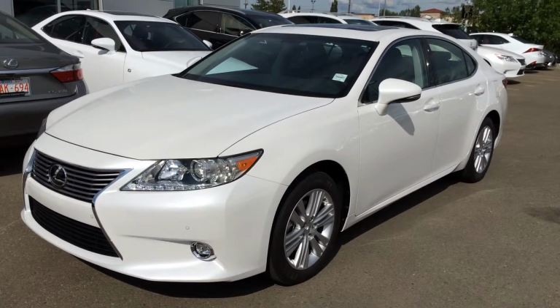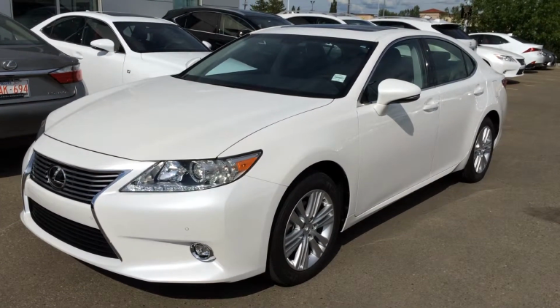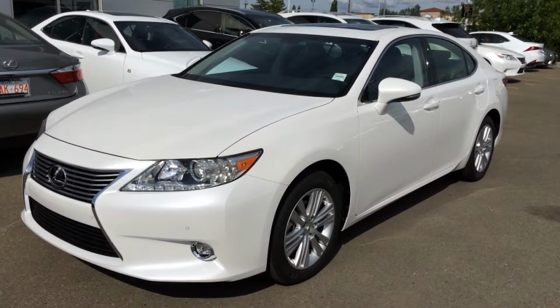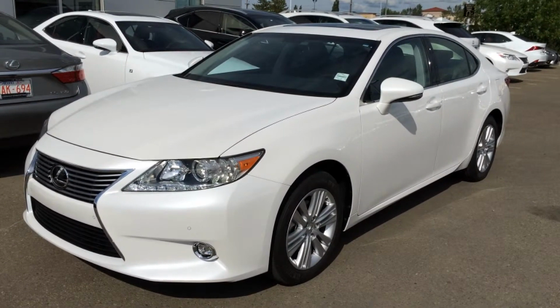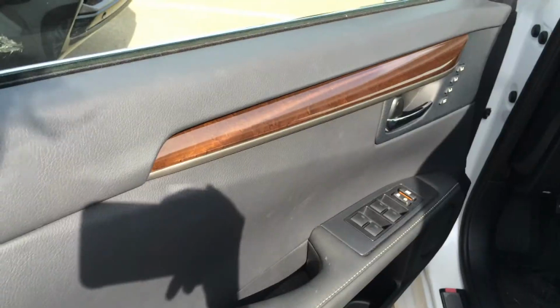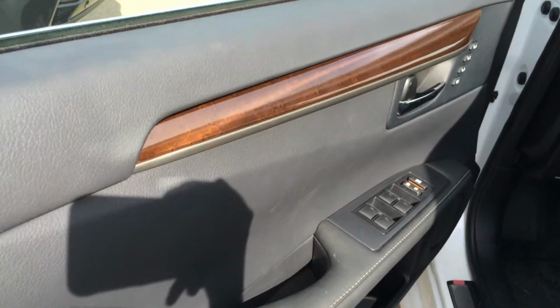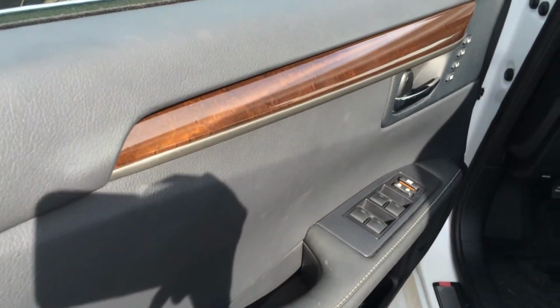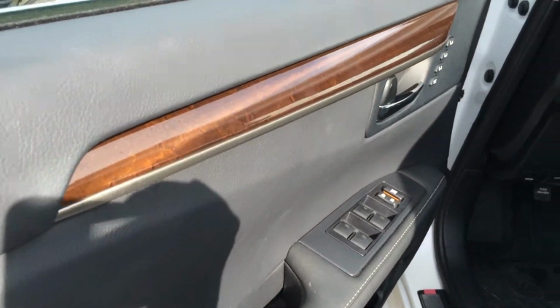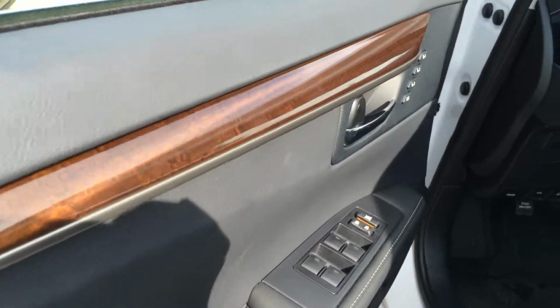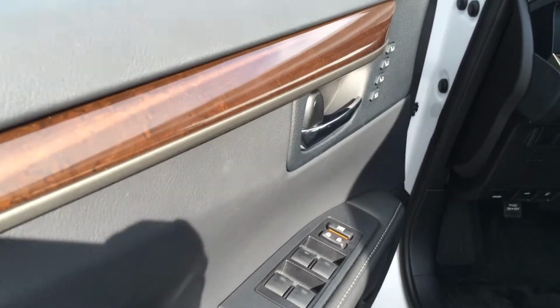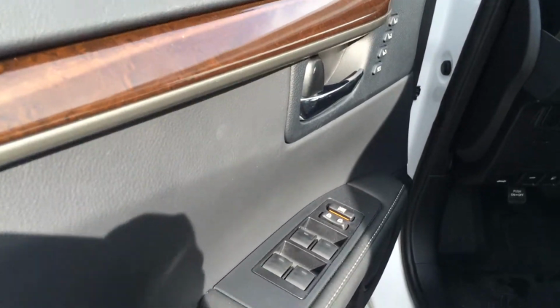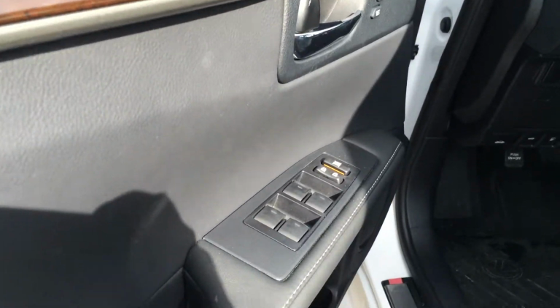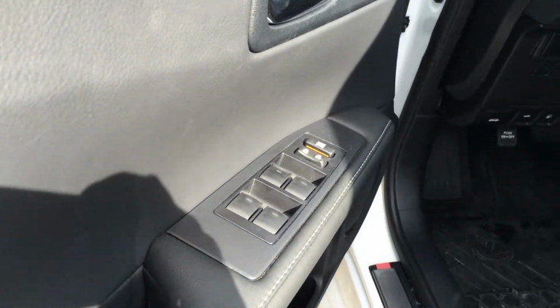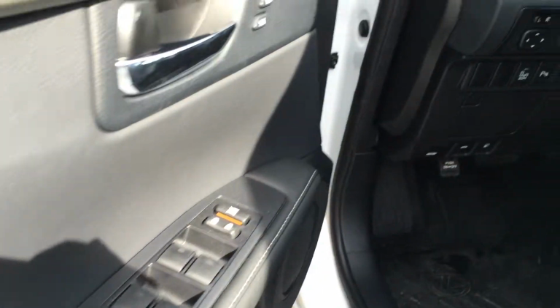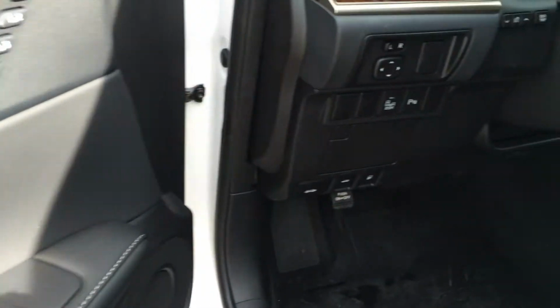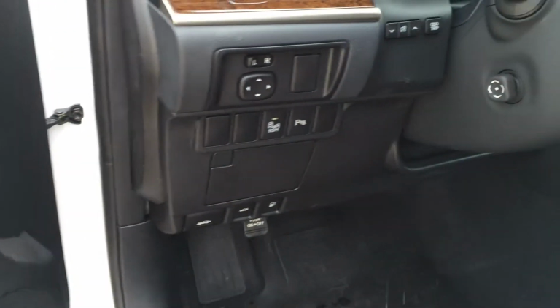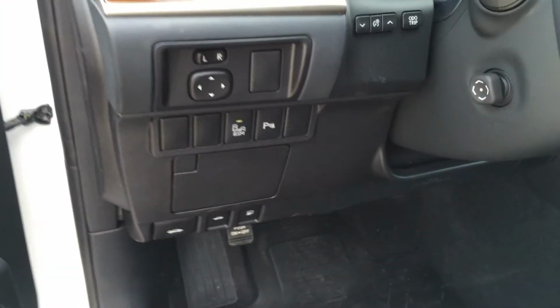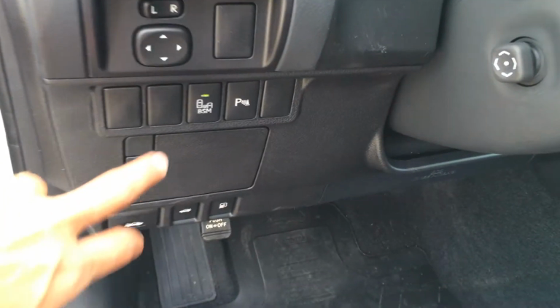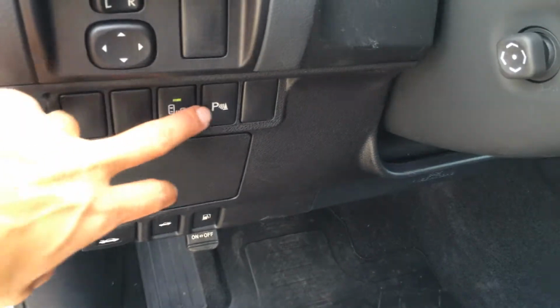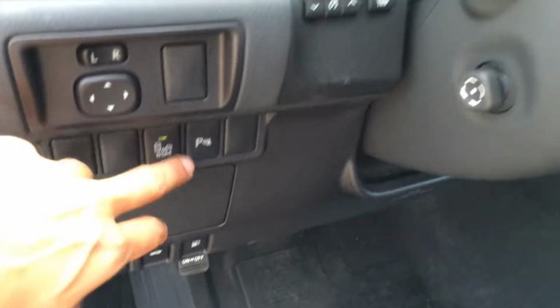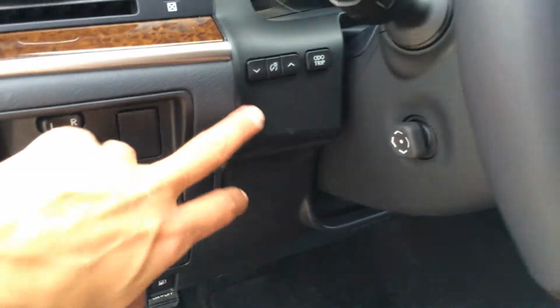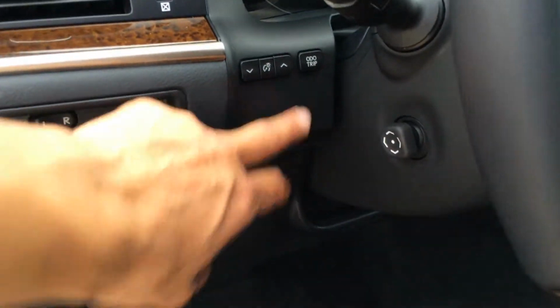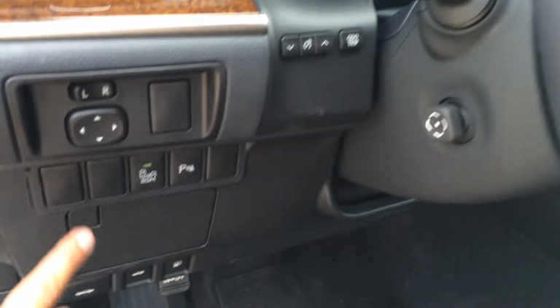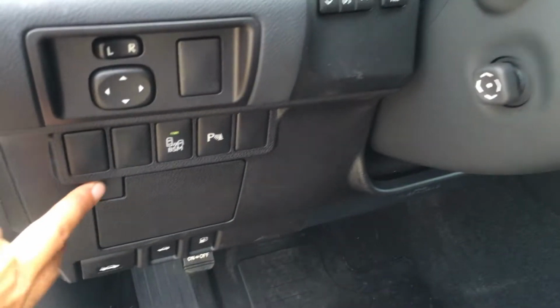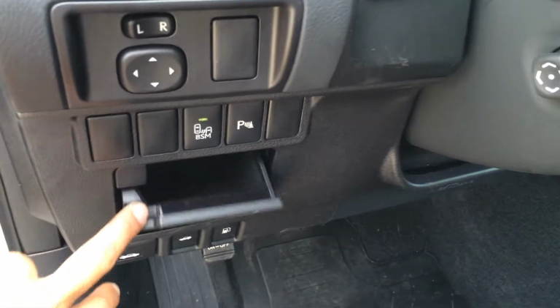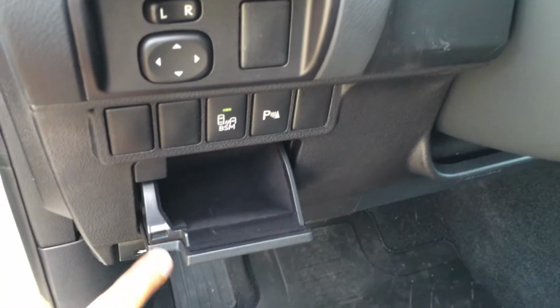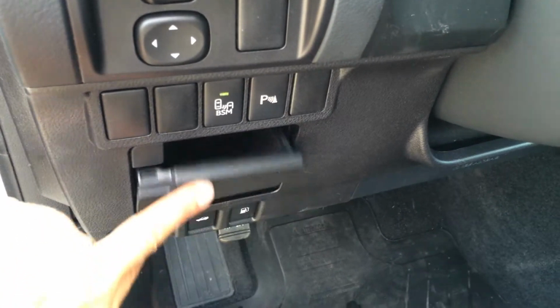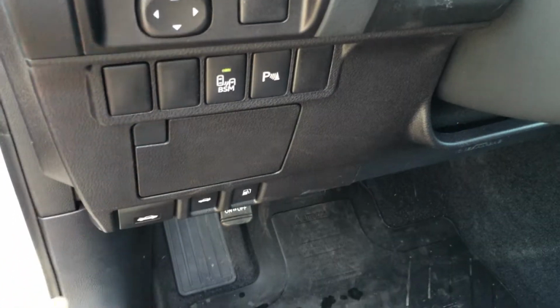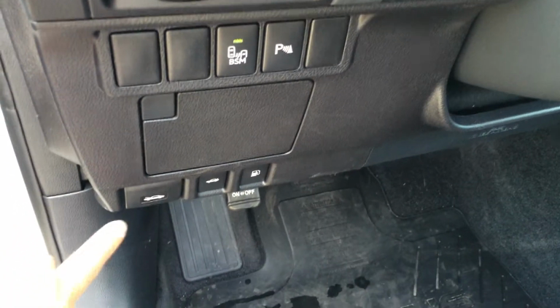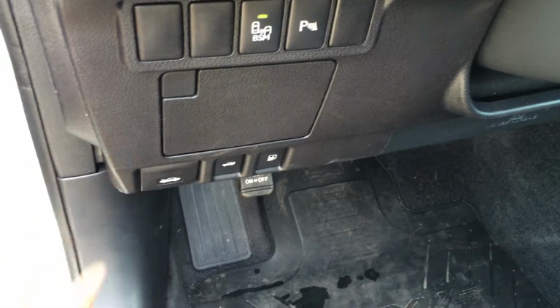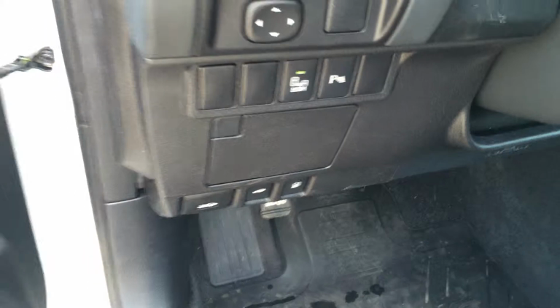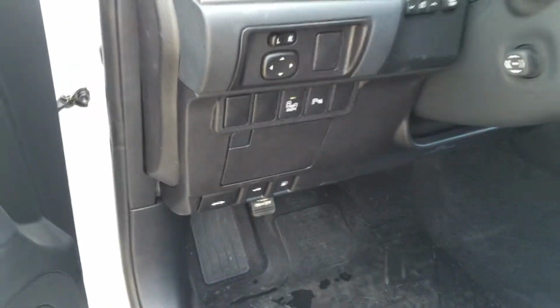This one is a touring package, so you've got Espresso Birdseye Maplewood trim, driver seat memory, powered windows, locks and side mirrors. Blind spot monitoring, your park assist, dashboard lighting and odometer trip. A little storage unit here with the carpet material. Trunk hood and gas cap release.